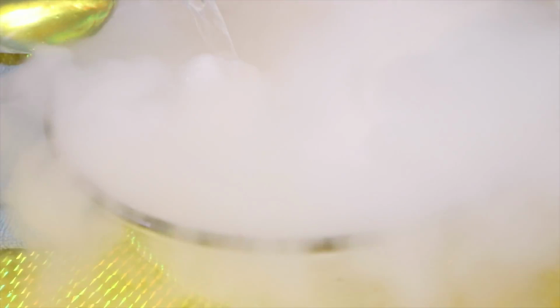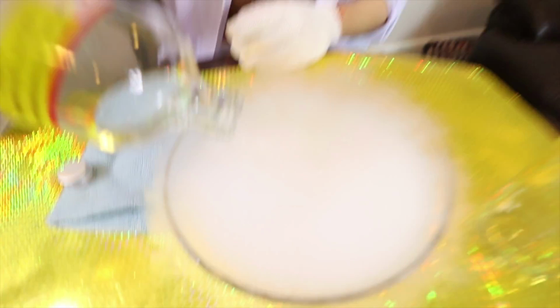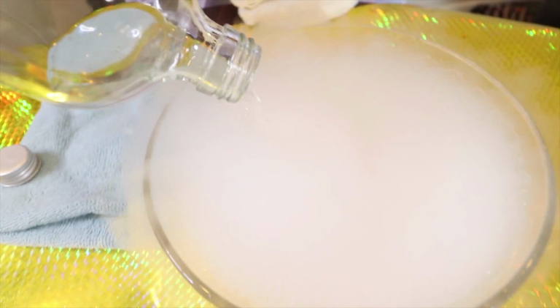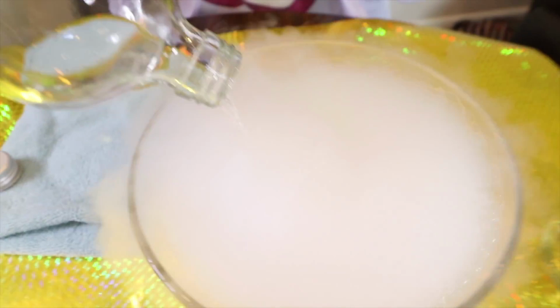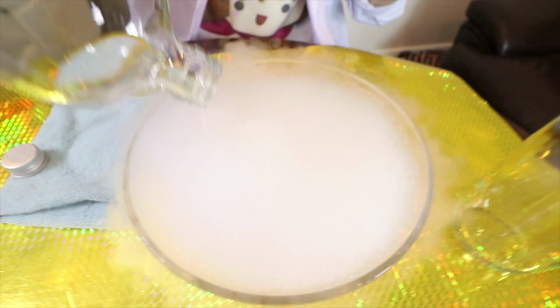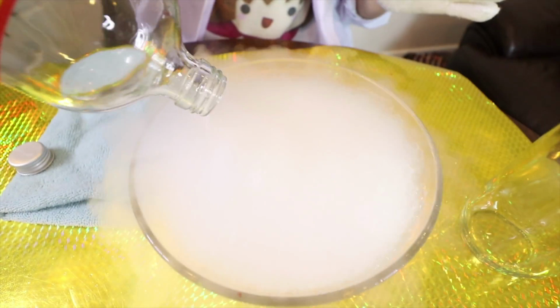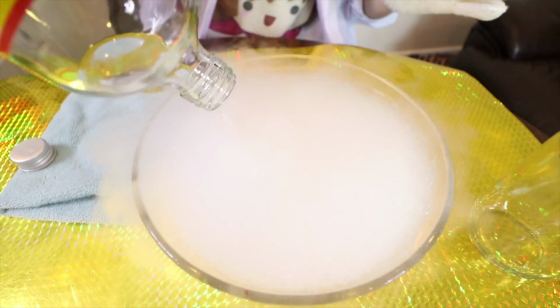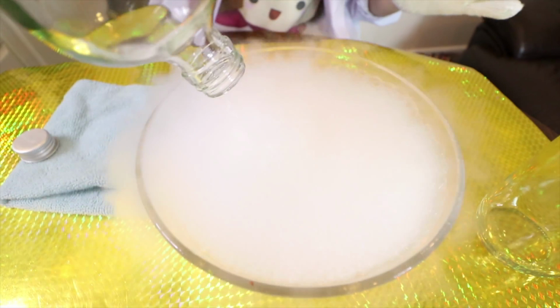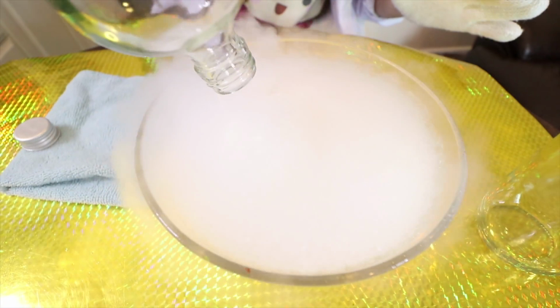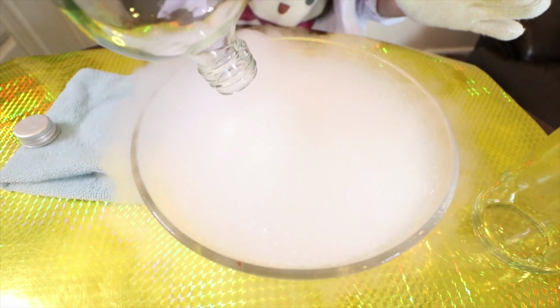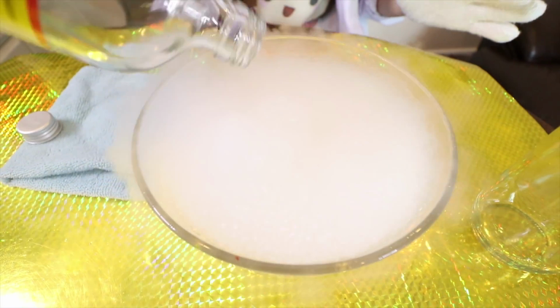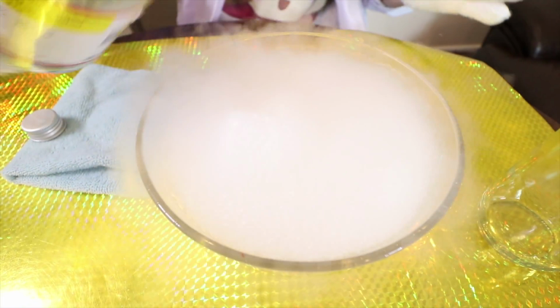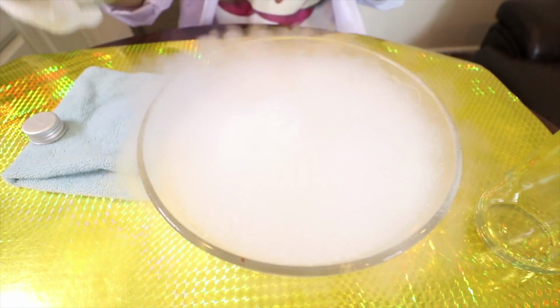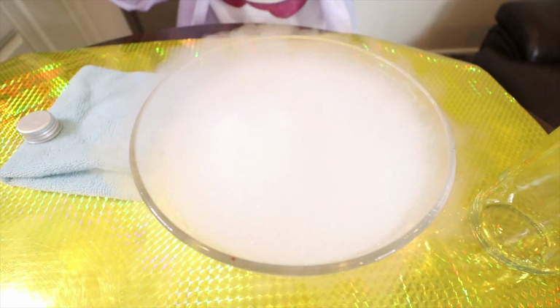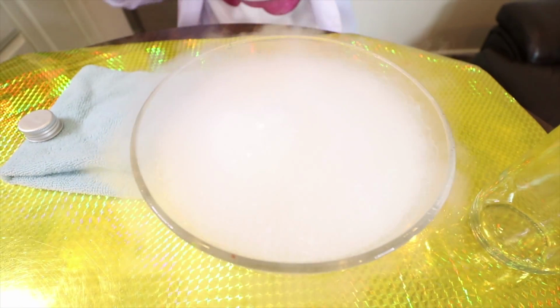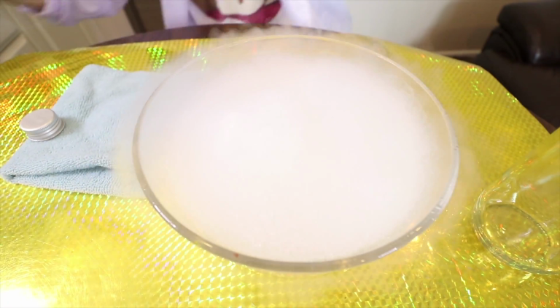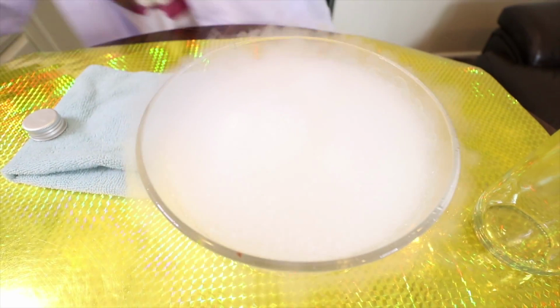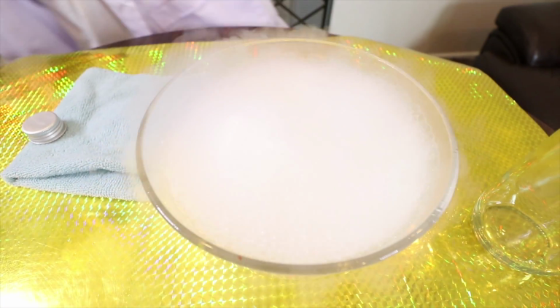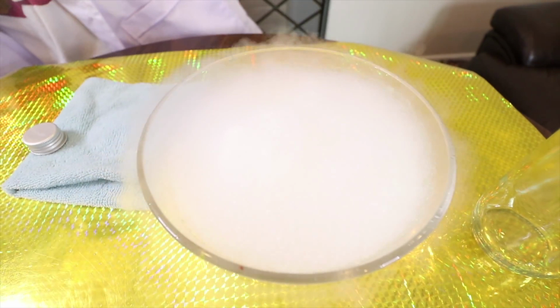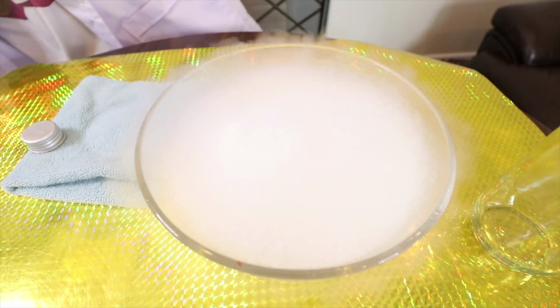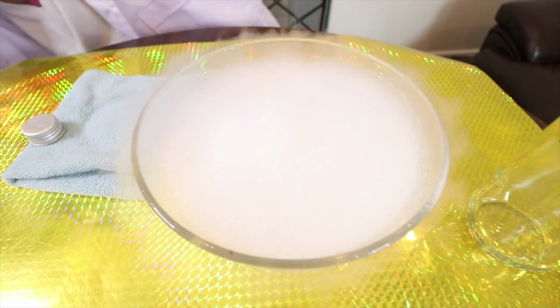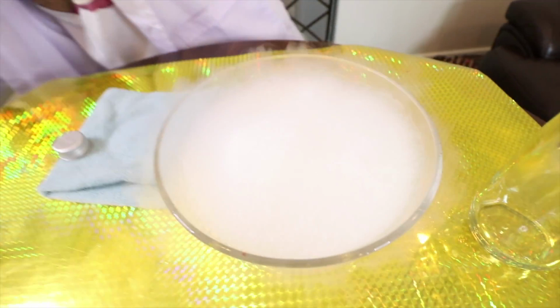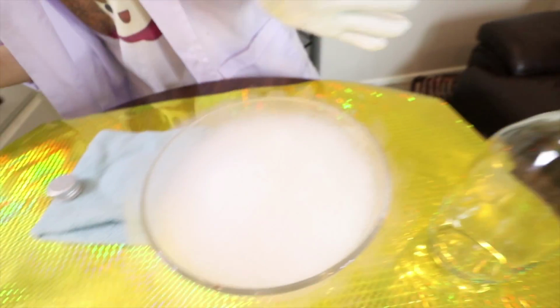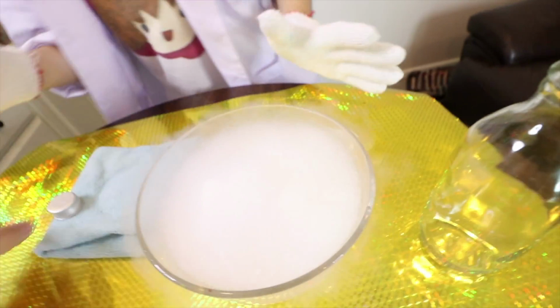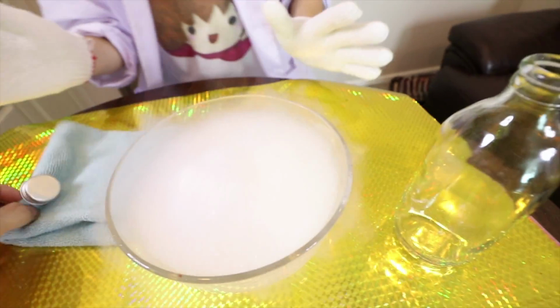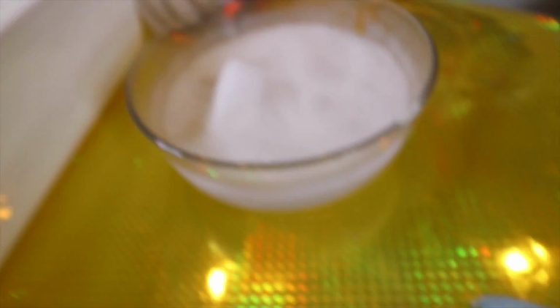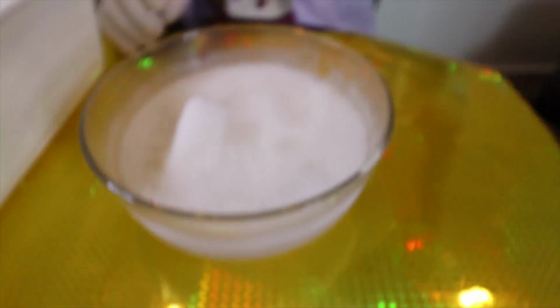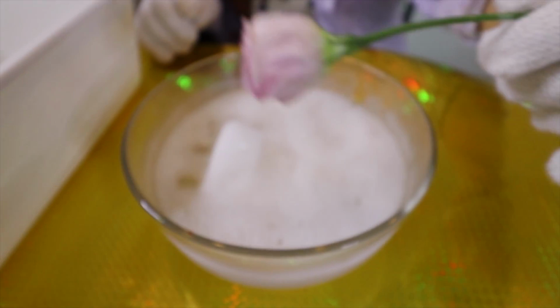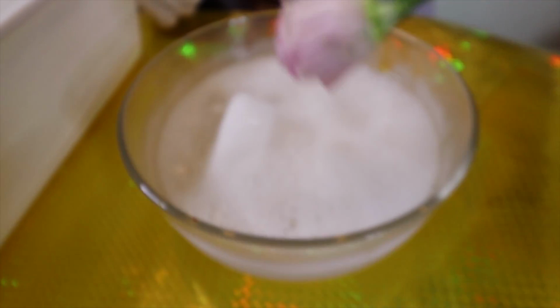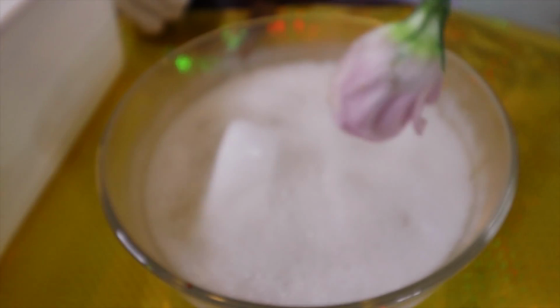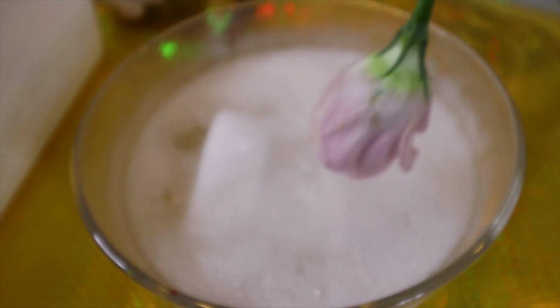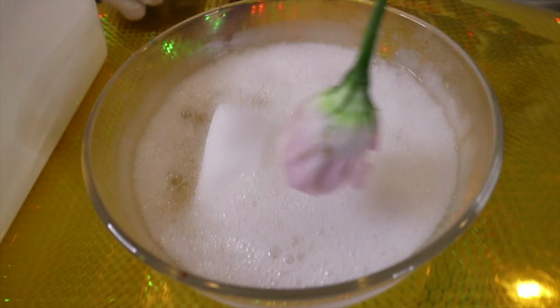This one is really really really dangerous. You guys cannot do this at home. So now I'm going to try this flower.